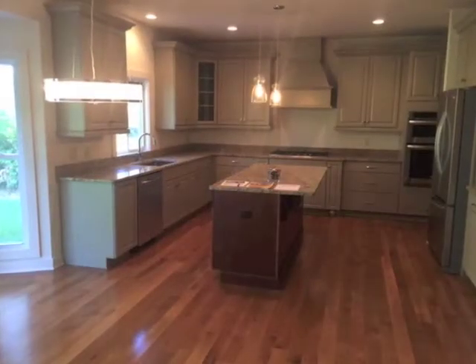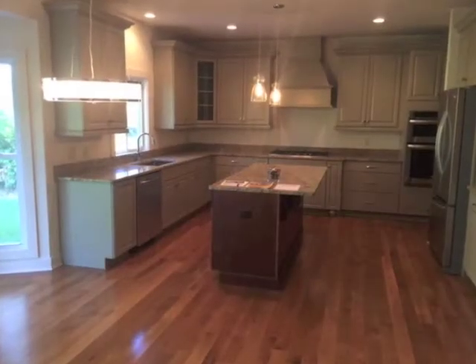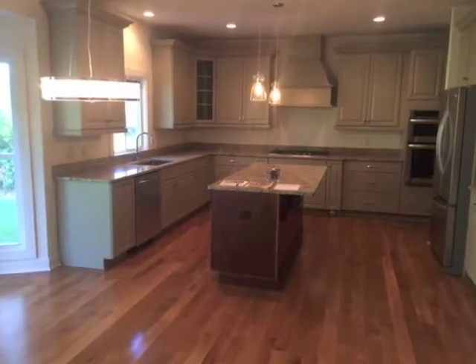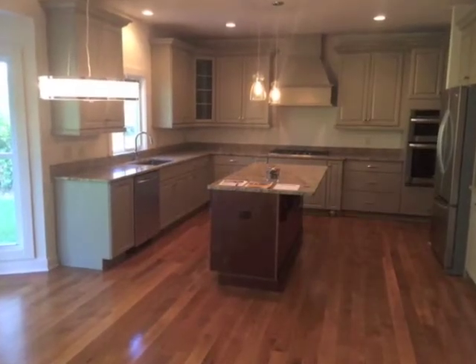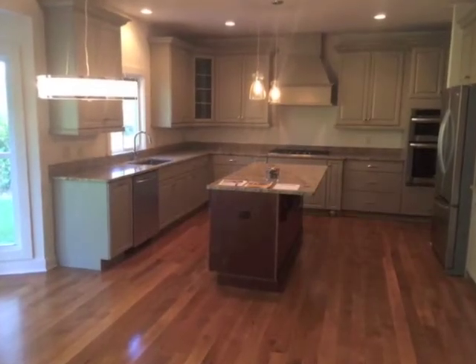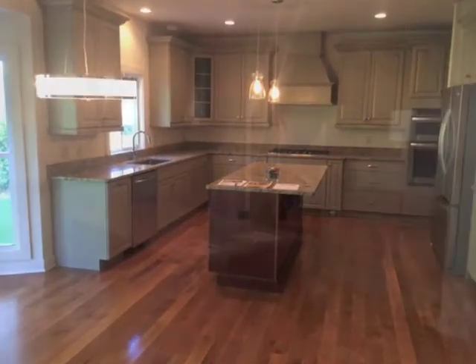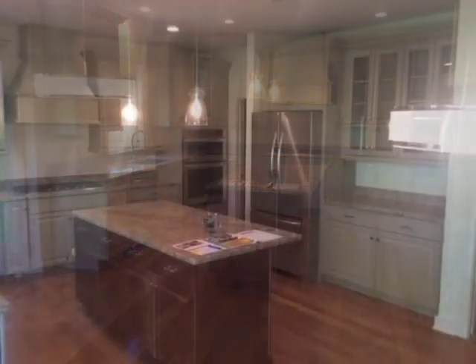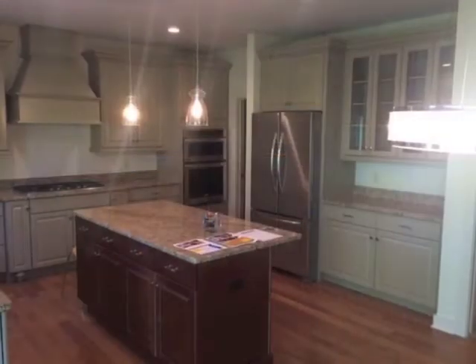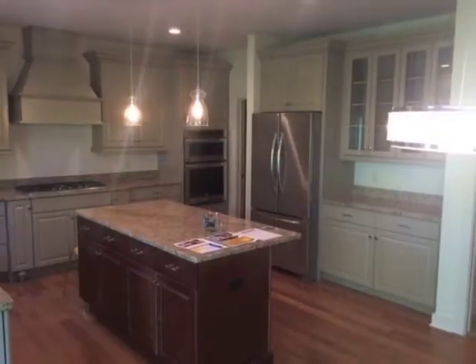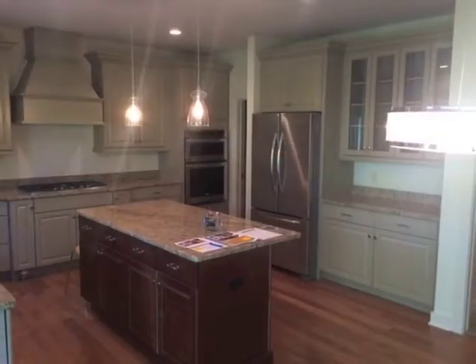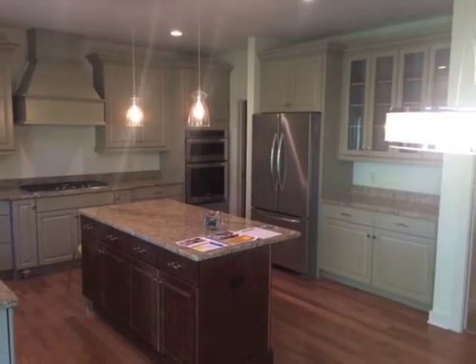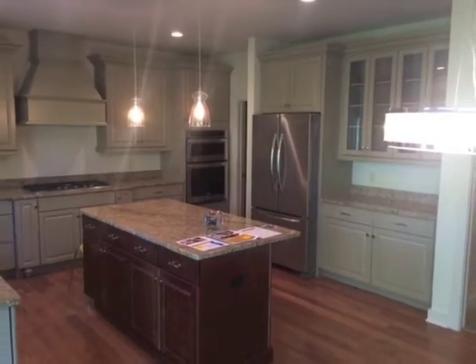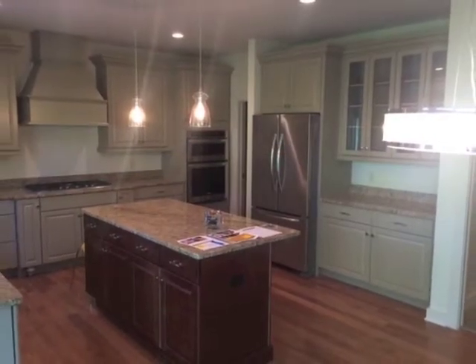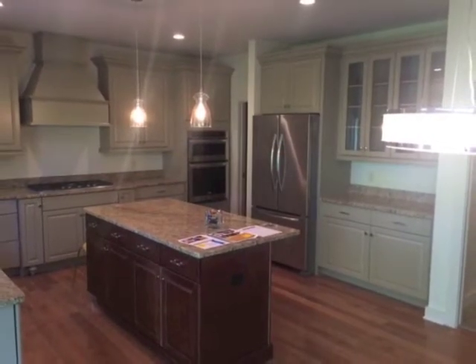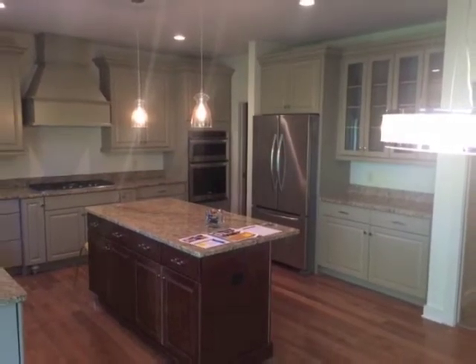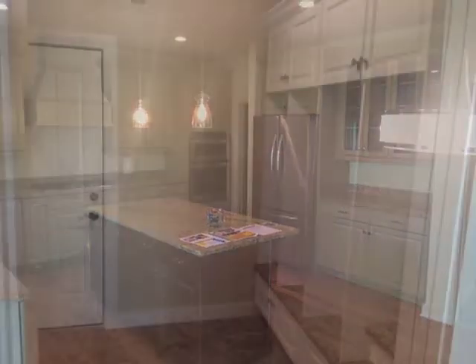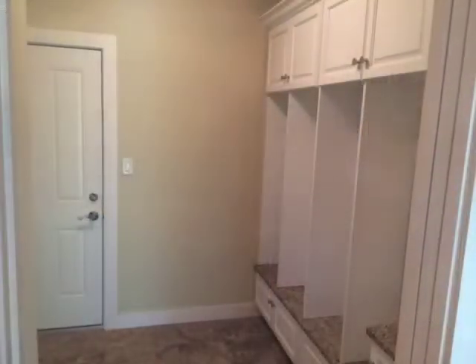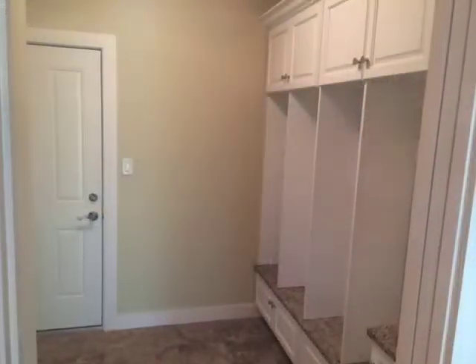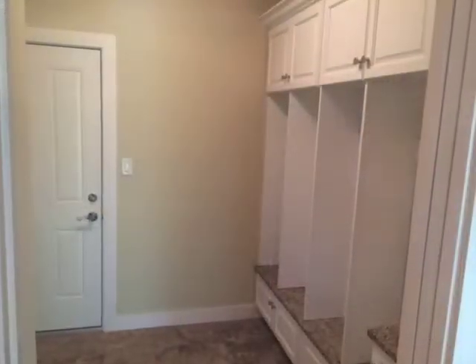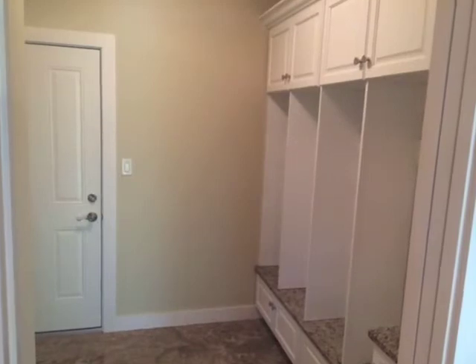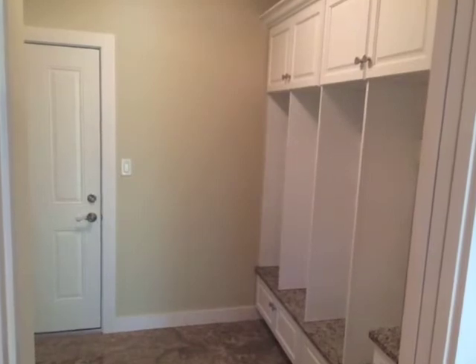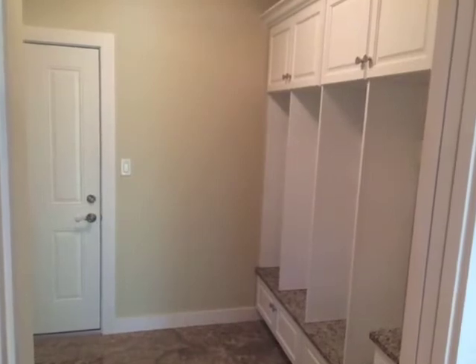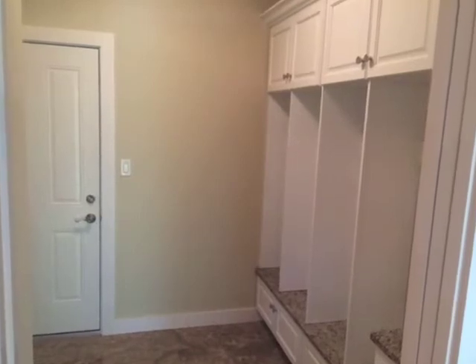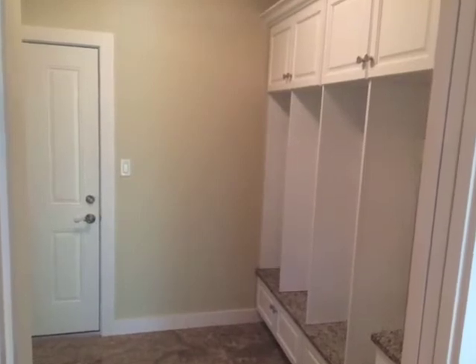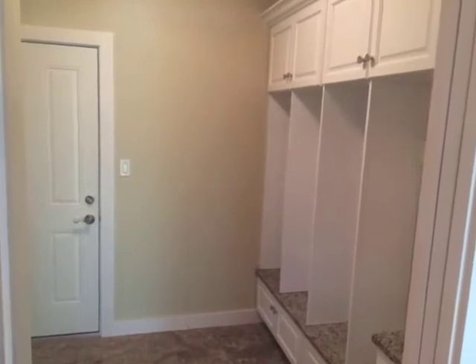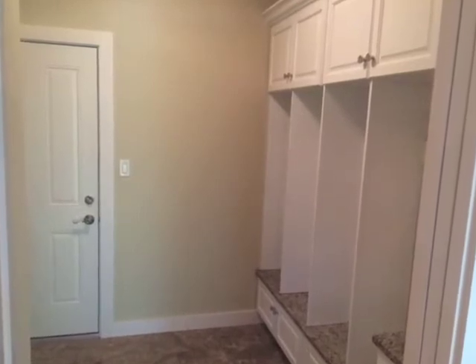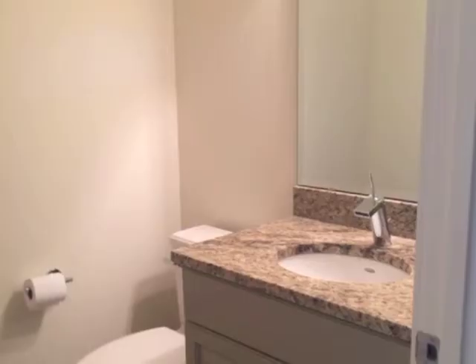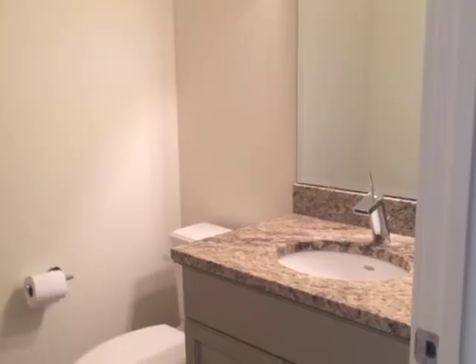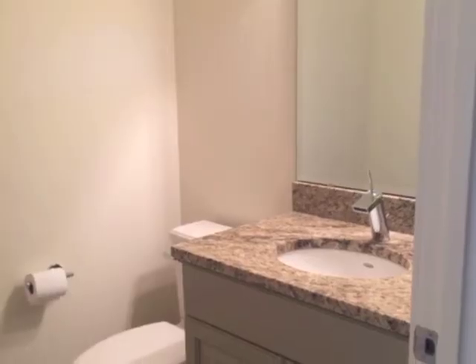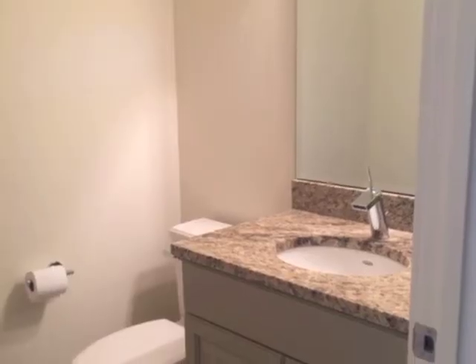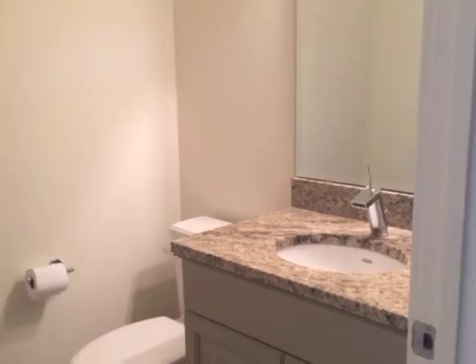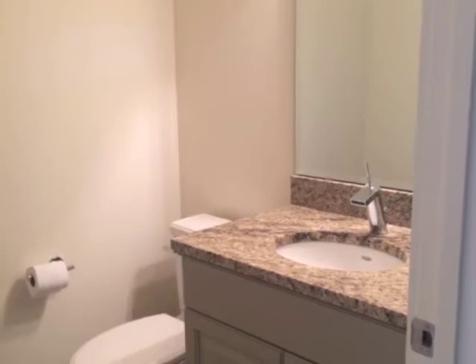As you walk into this eat-in kitchen you will see stainless steel appliances and unique countertops. Enter from the garage through this mudroom with cabinets. You'll also find a half bathroom on the first floor.